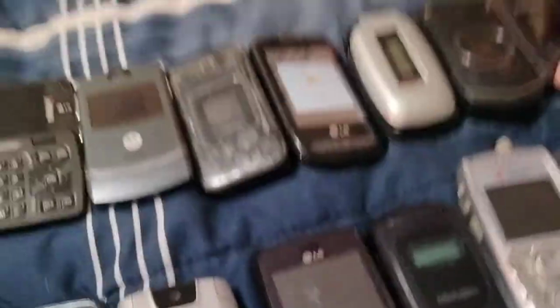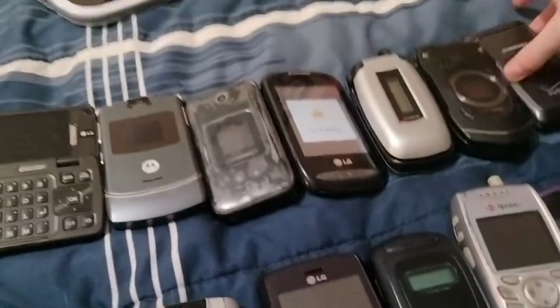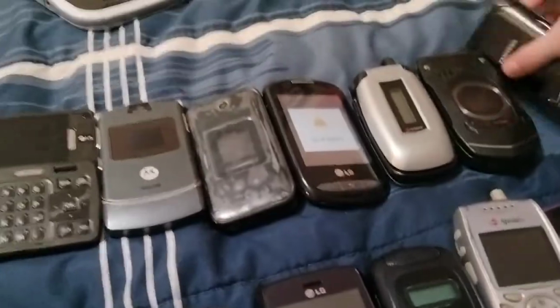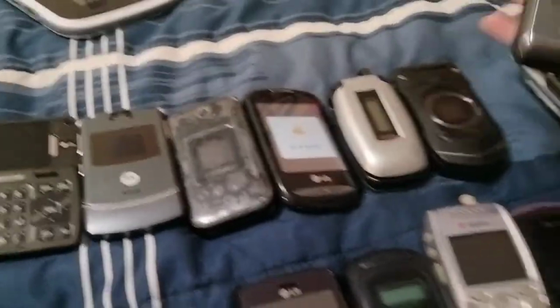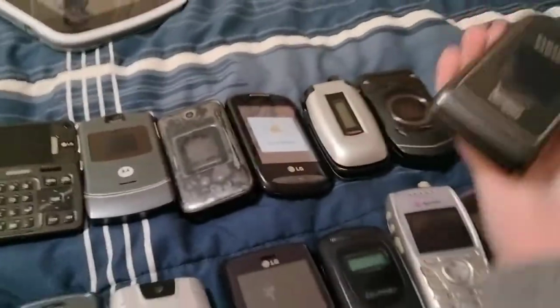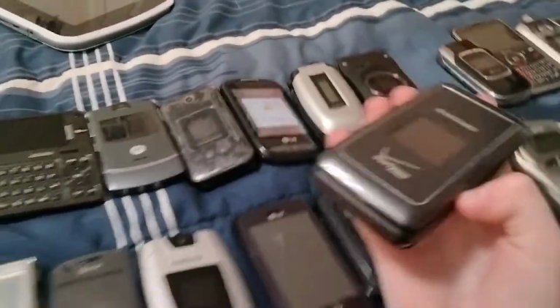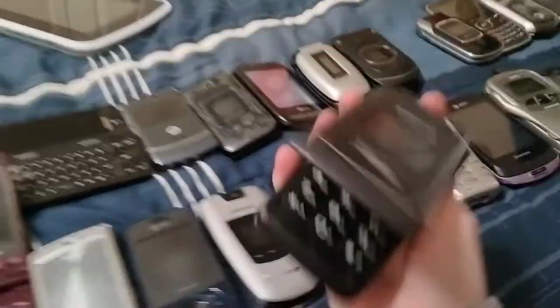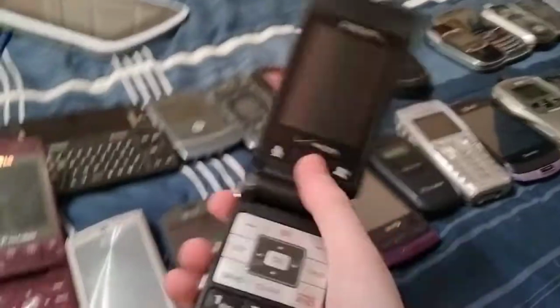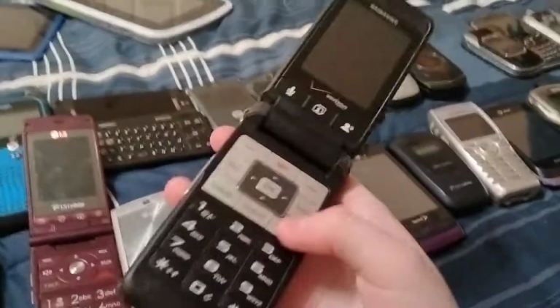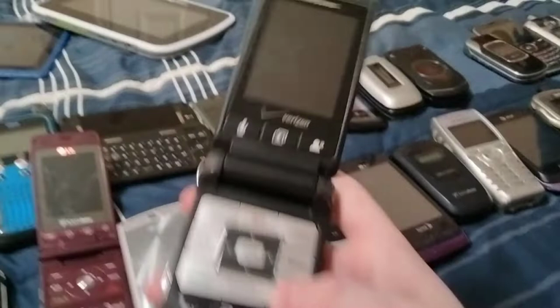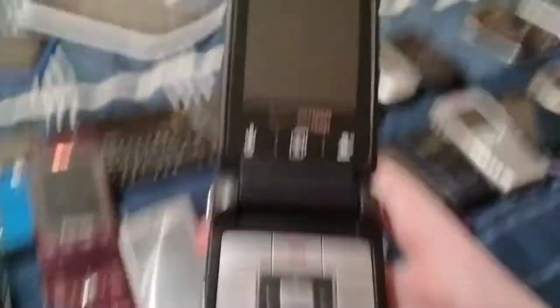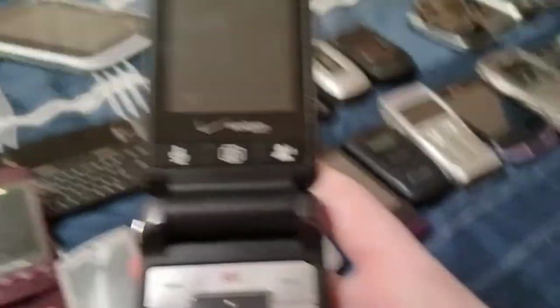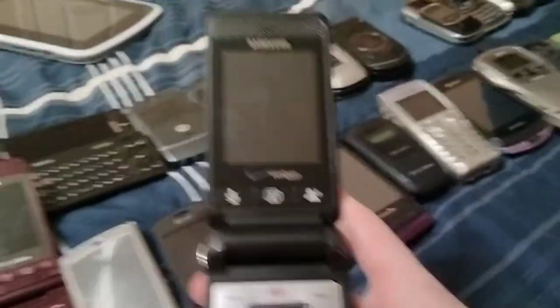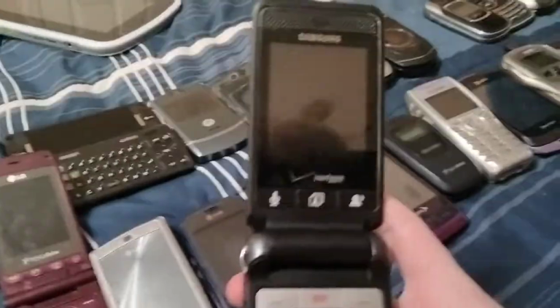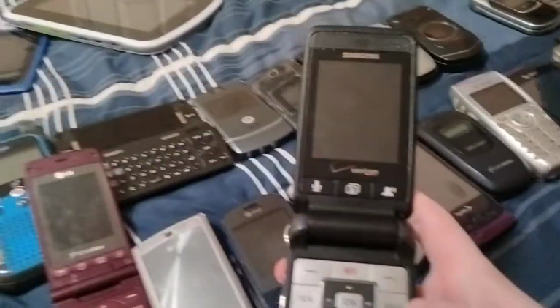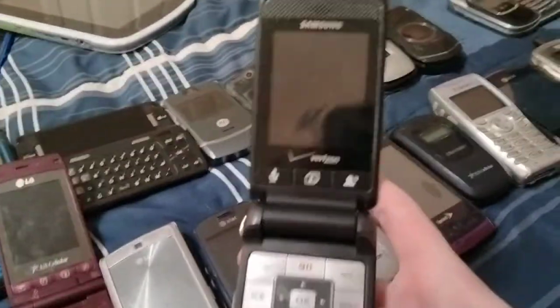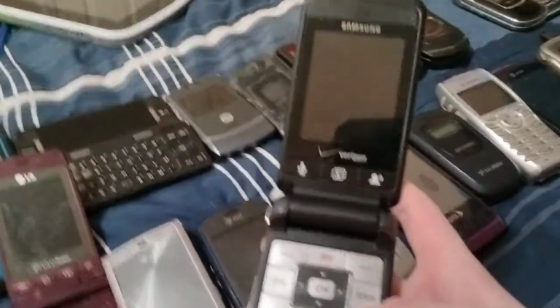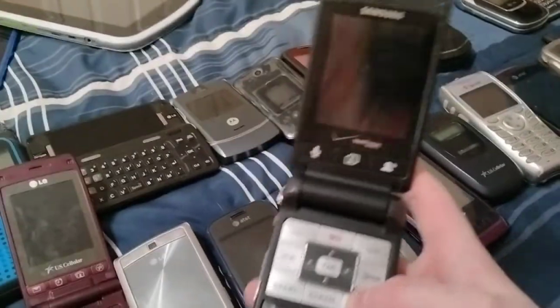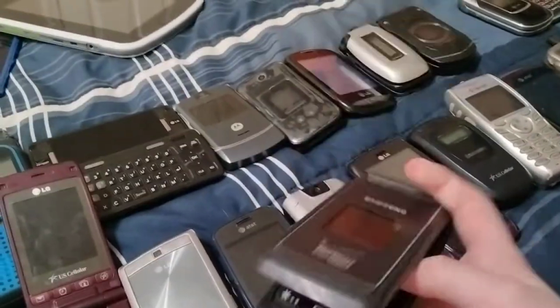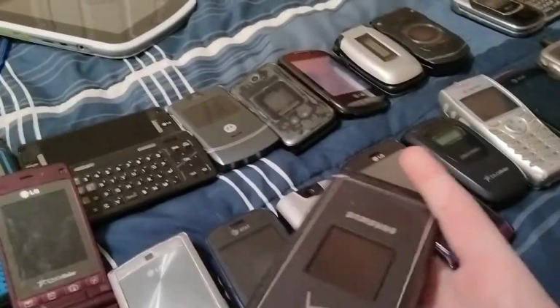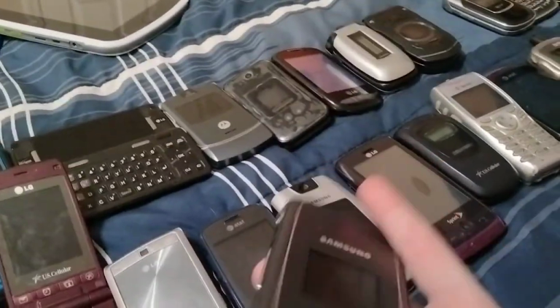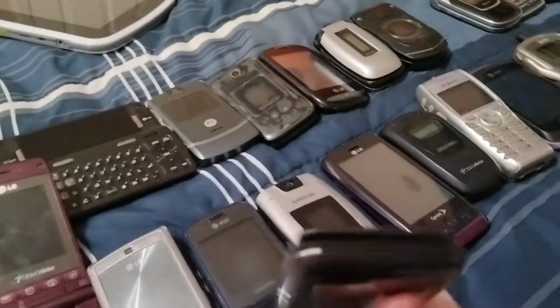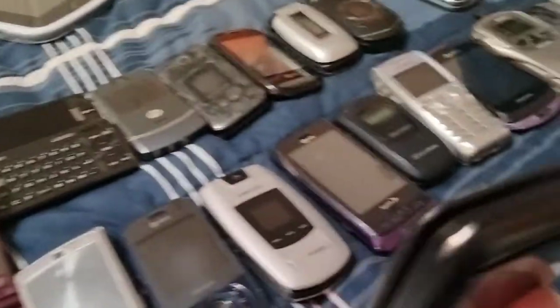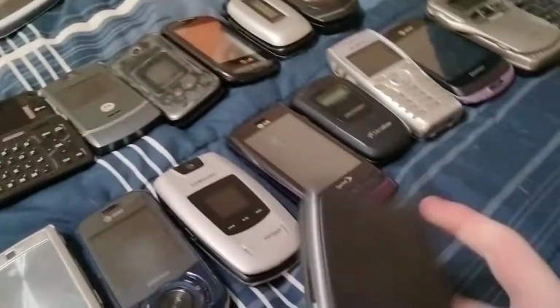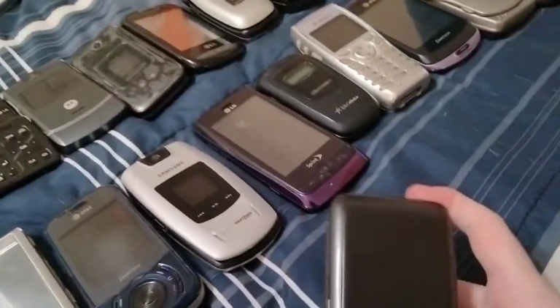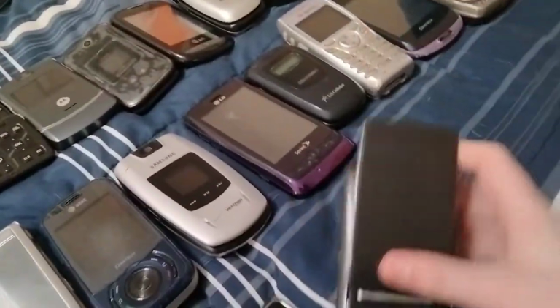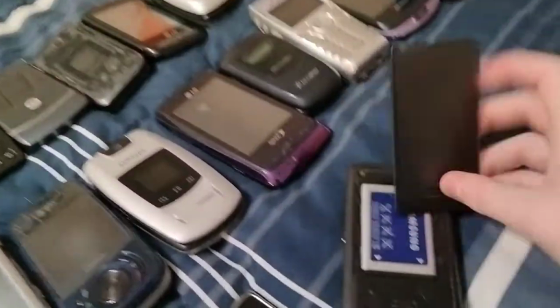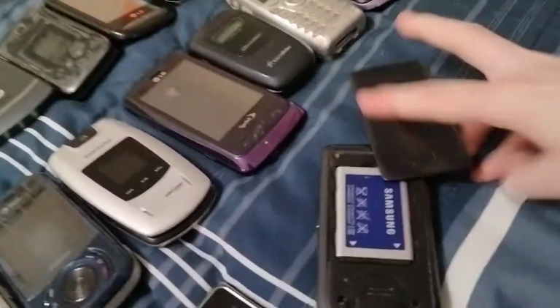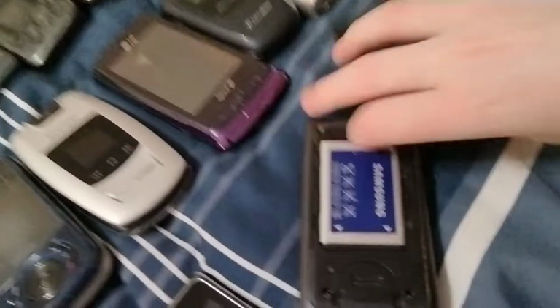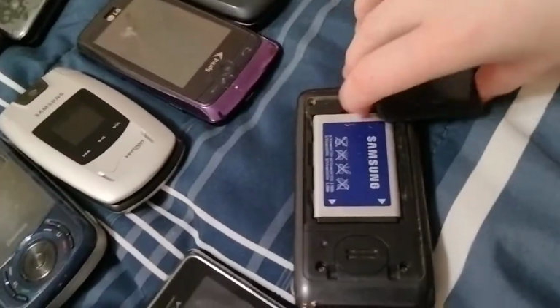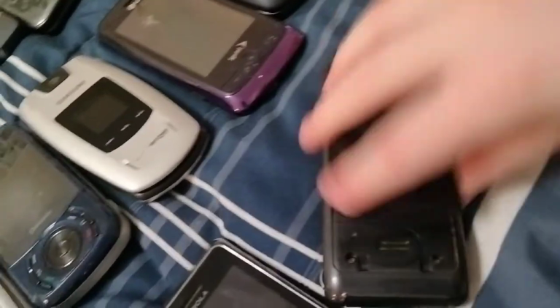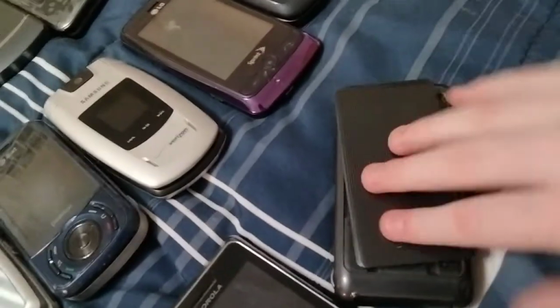Here's a Samsung U320 on Verizon. This looks fine — I don't think it has a battery in it. Actually, yes it does.